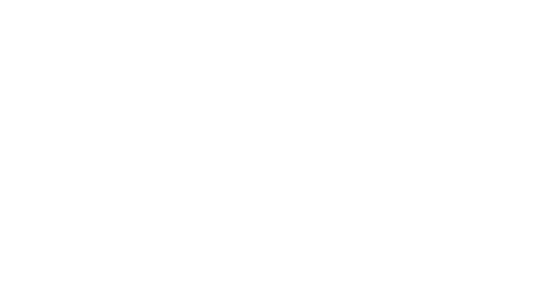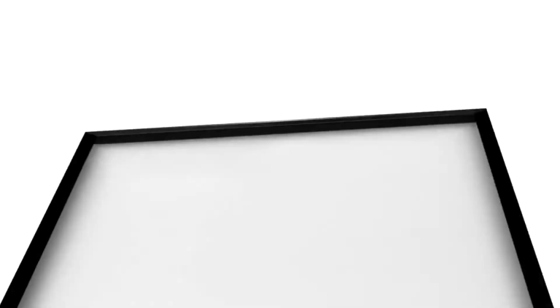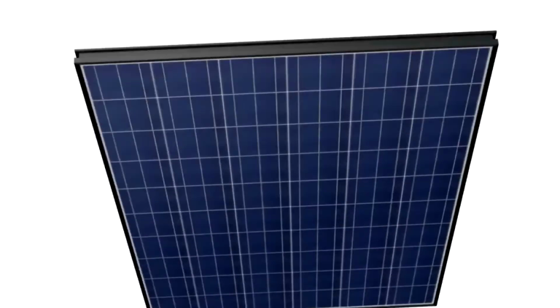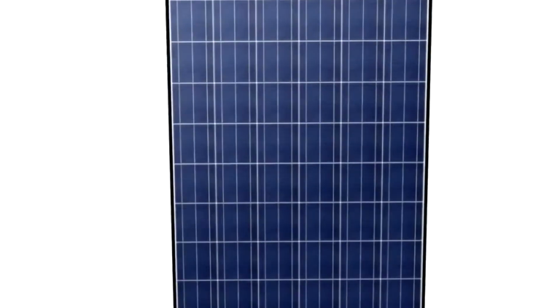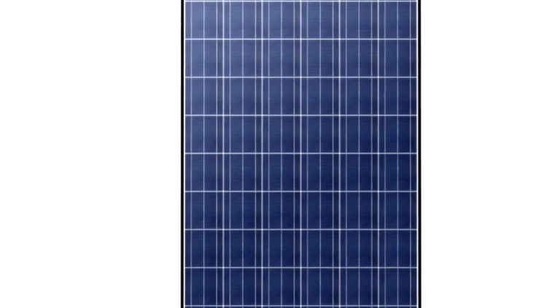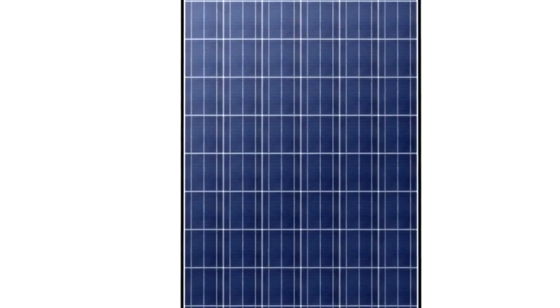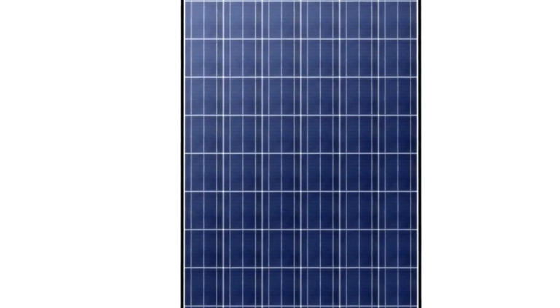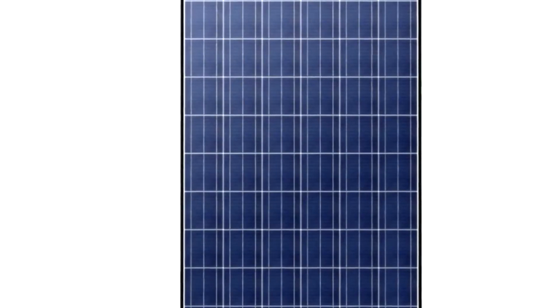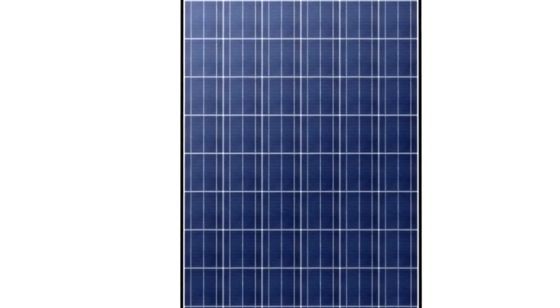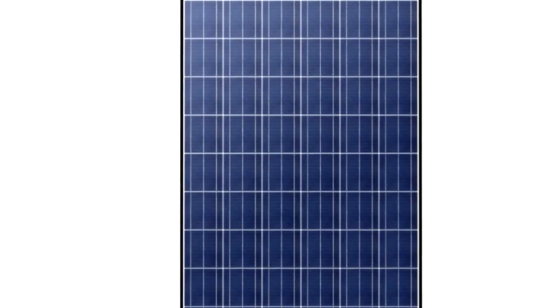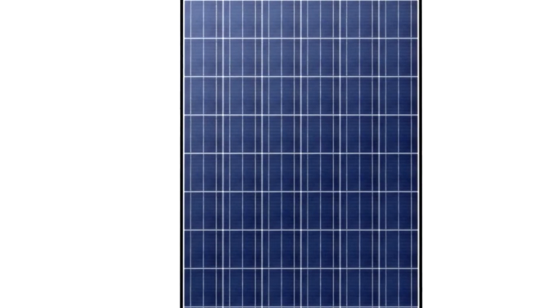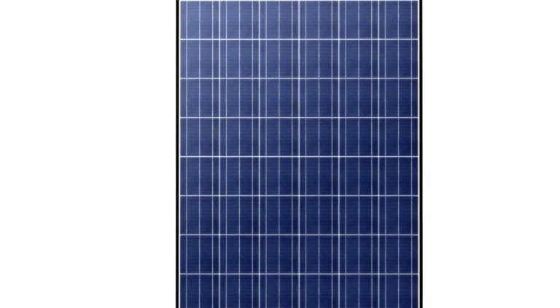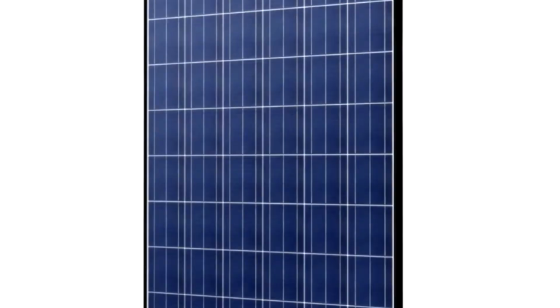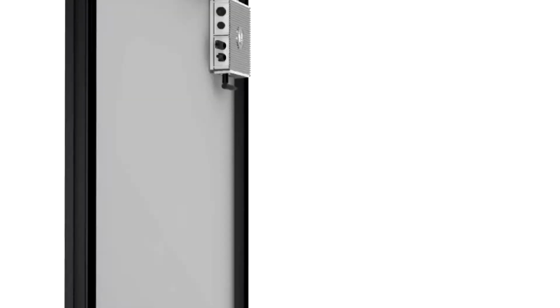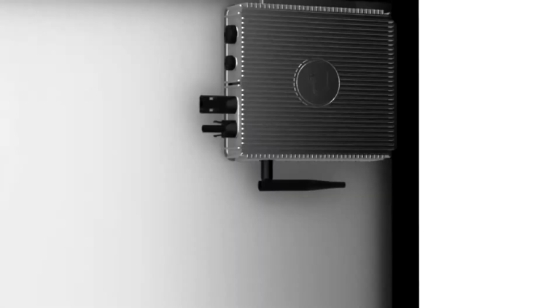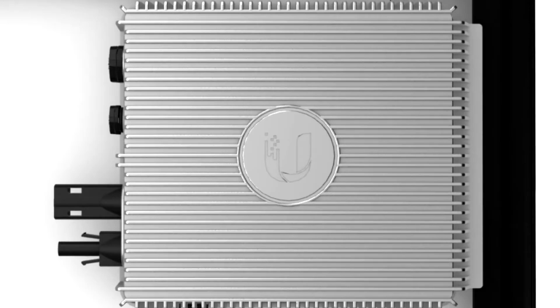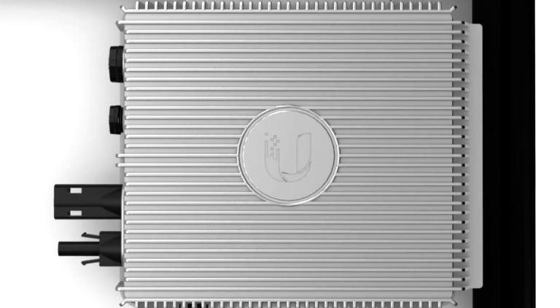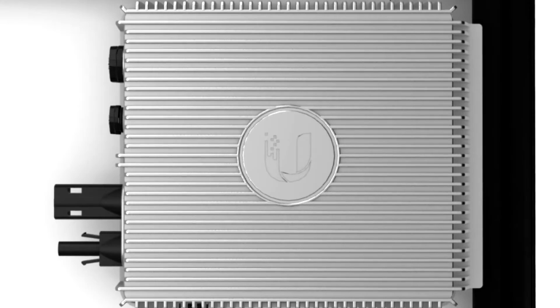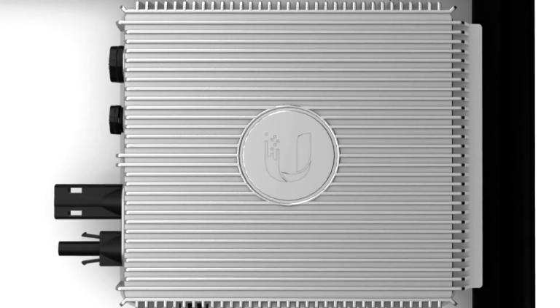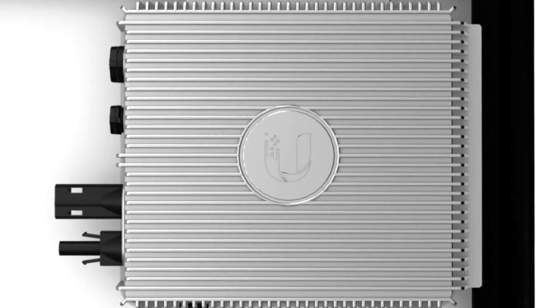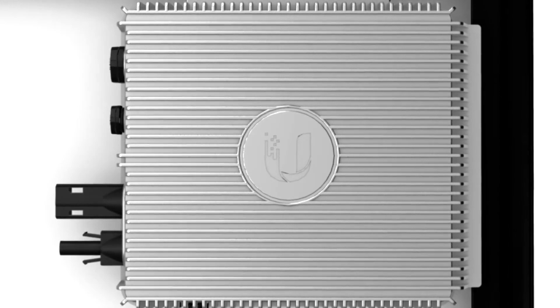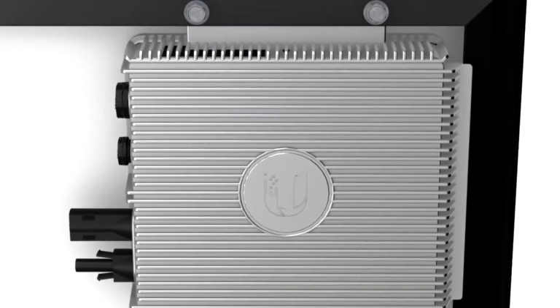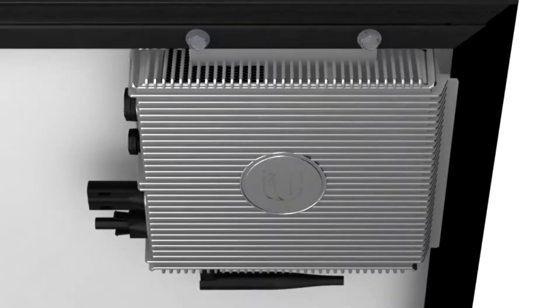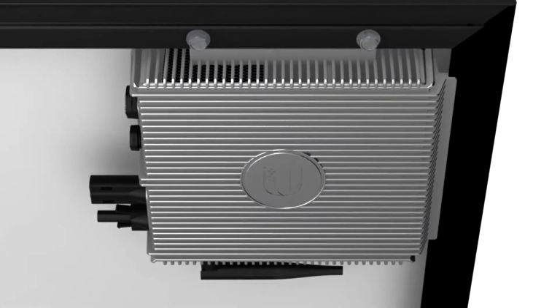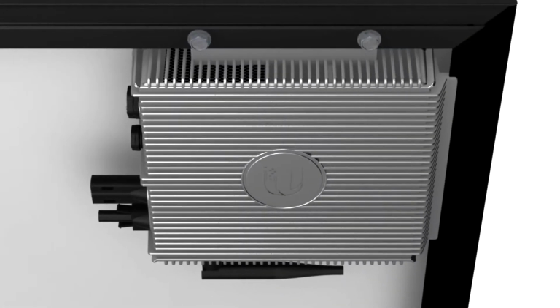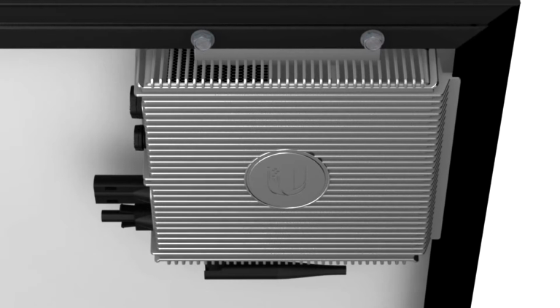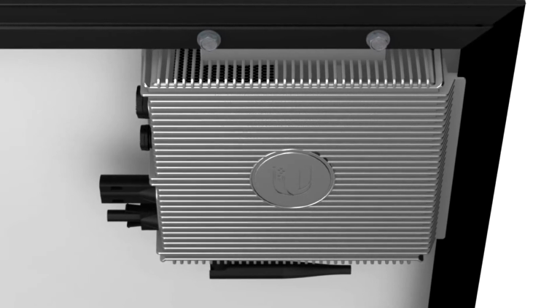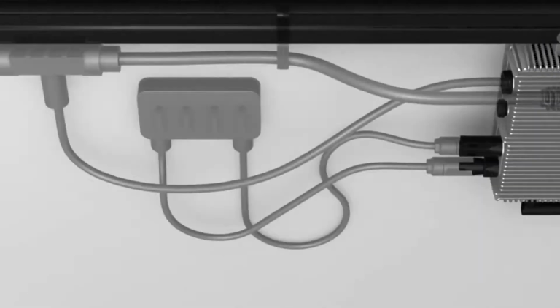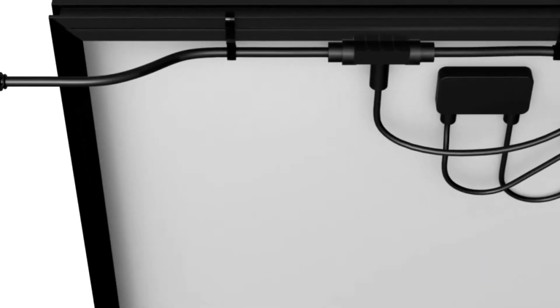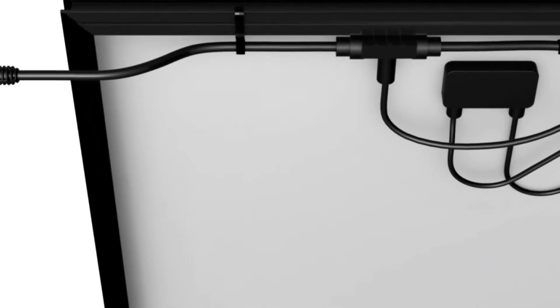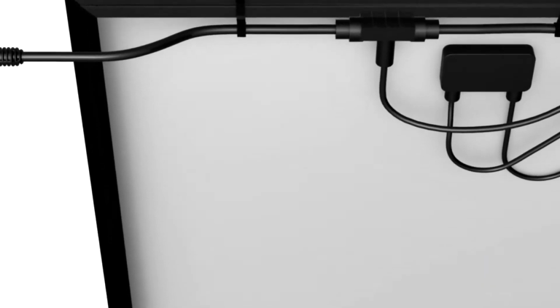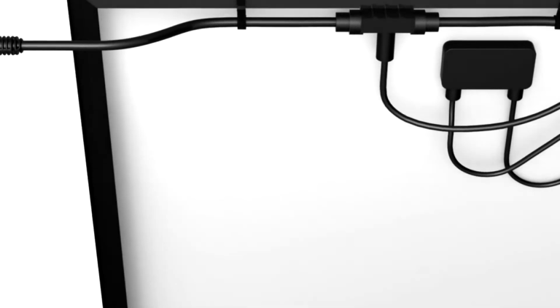What differentiates a SunMax system is our AC solar module. It features a high-efficiency micro-inverter, integrated mounting frame, and plug-and-play cable.